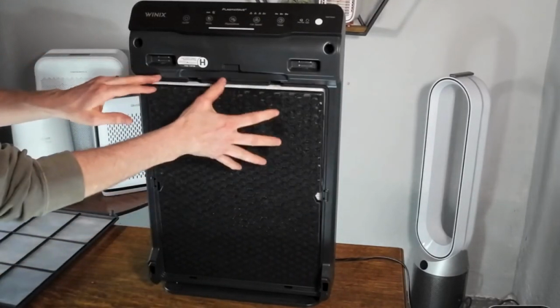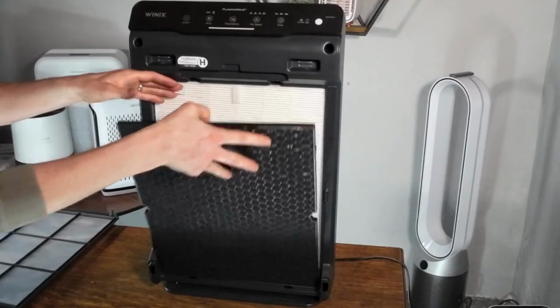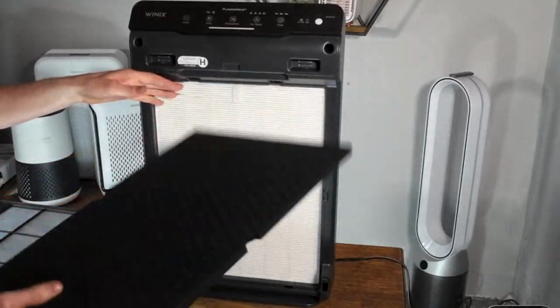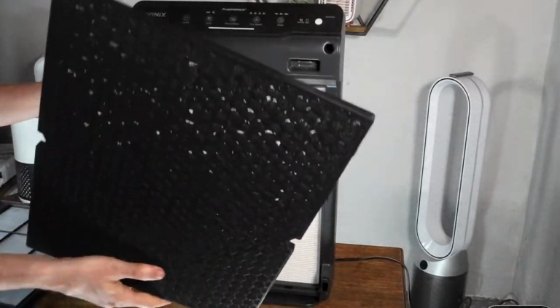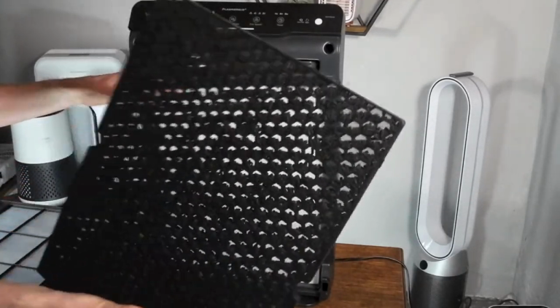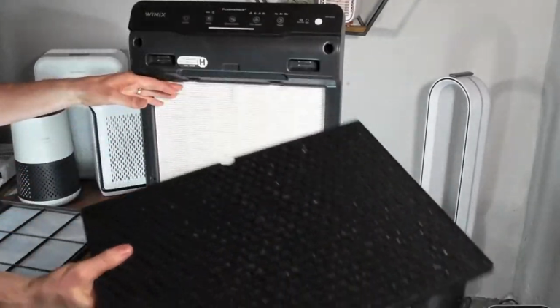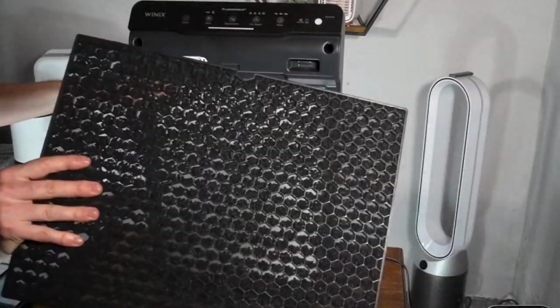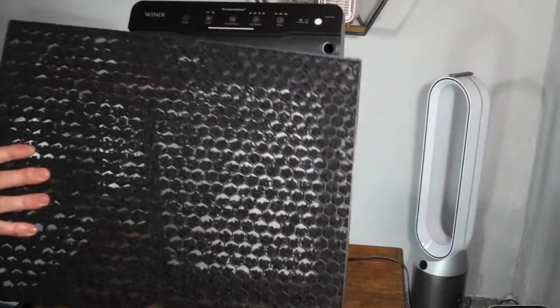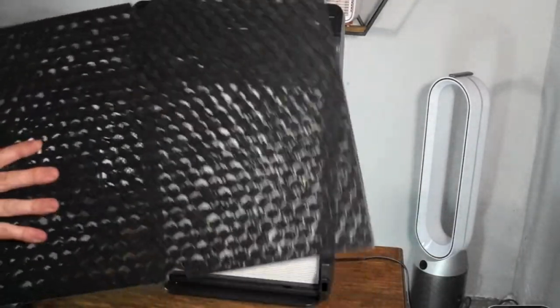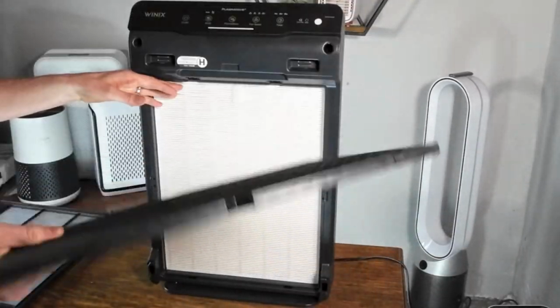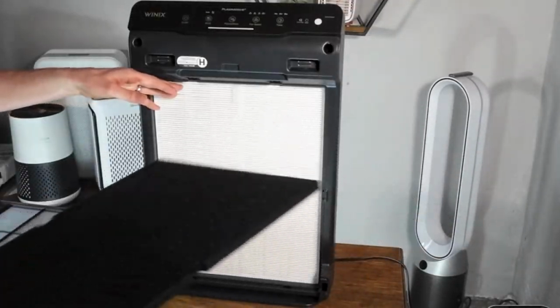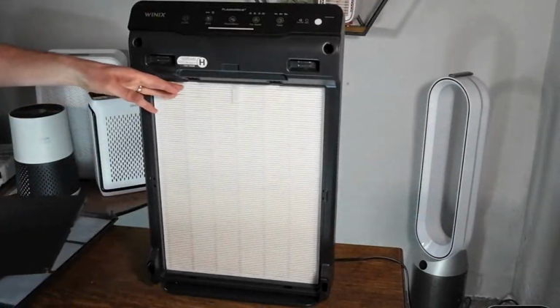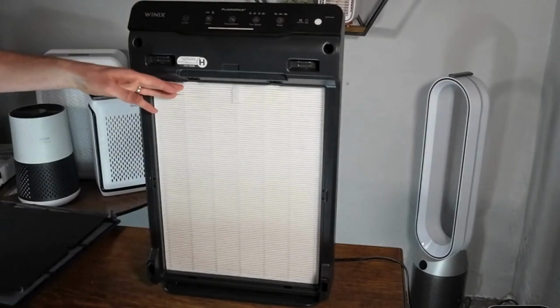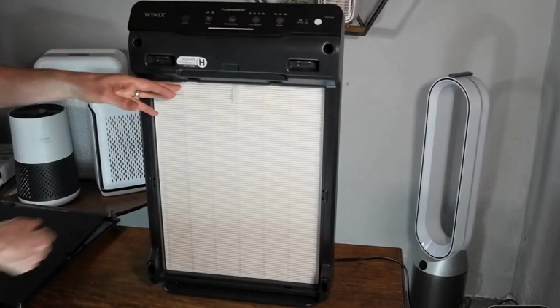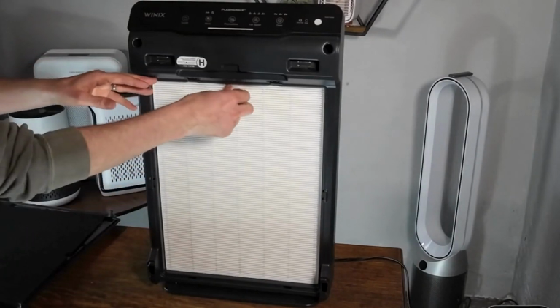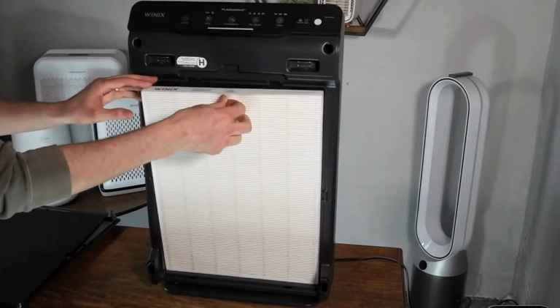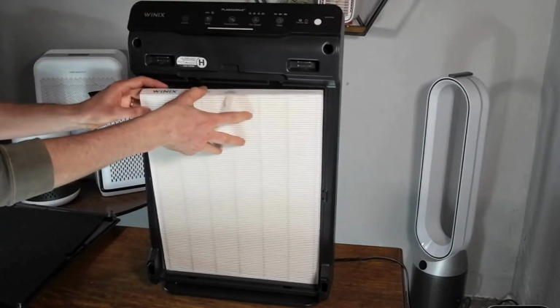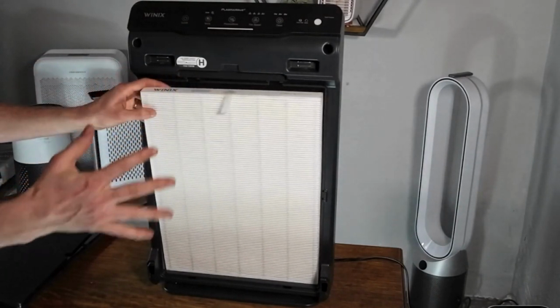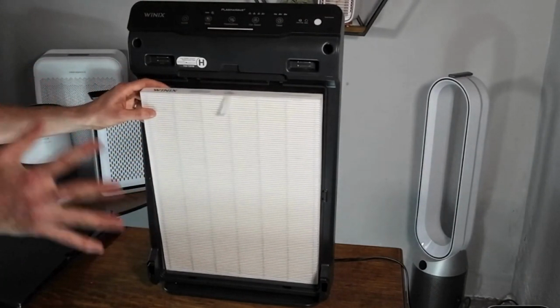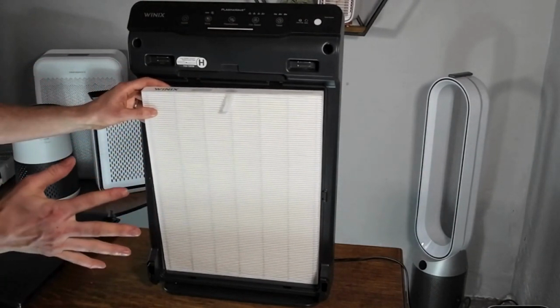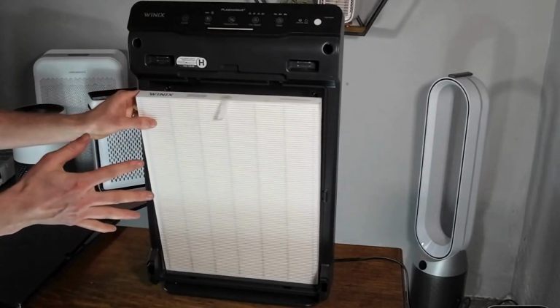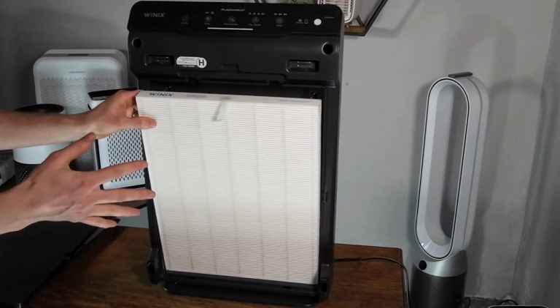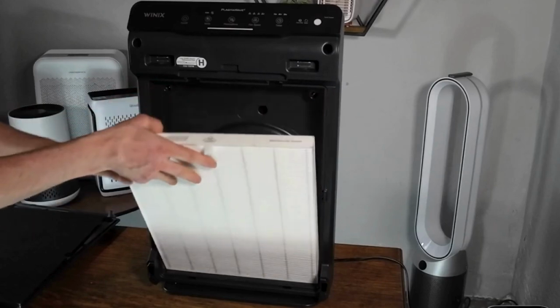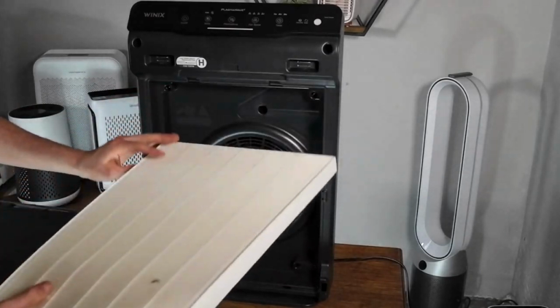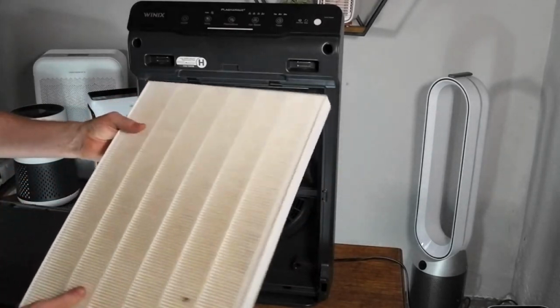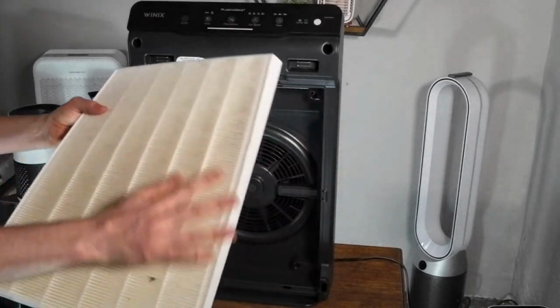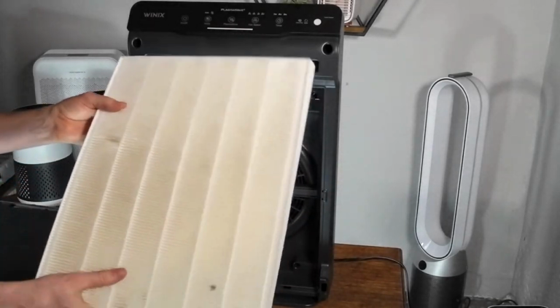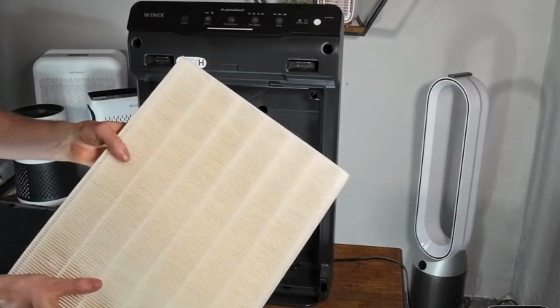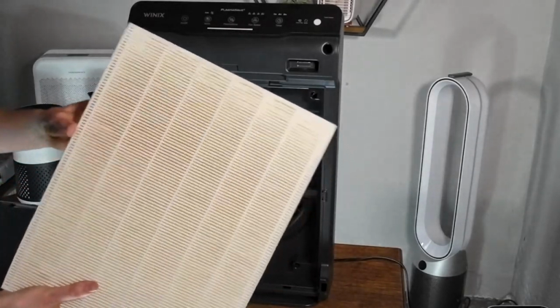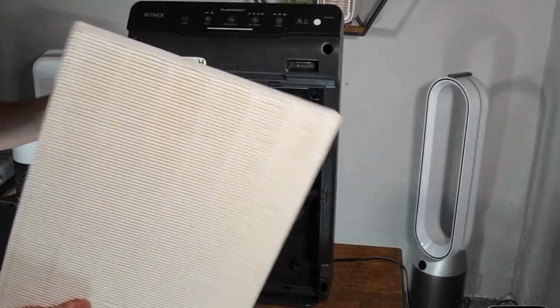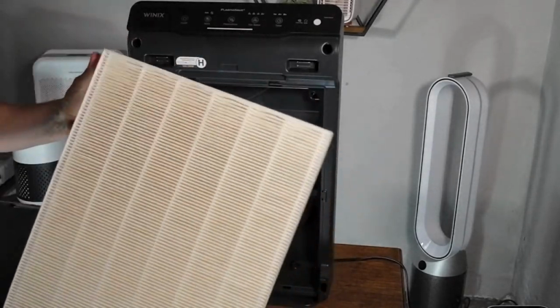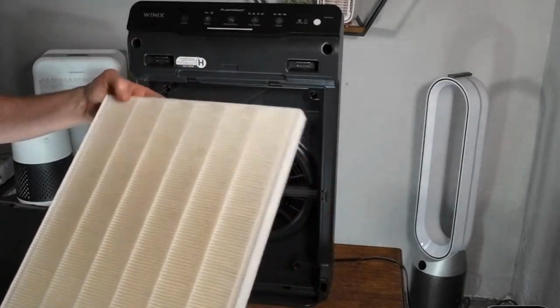This is the carbon filter, which can be cleaned — check out the manual; you need to wash this and let it fully dry. The HEPA filter will need to be replaced at least every 12 months, but you want to make sure that it's fully dirty before you throw it away and replace it.